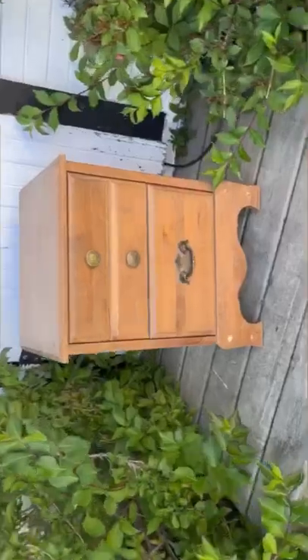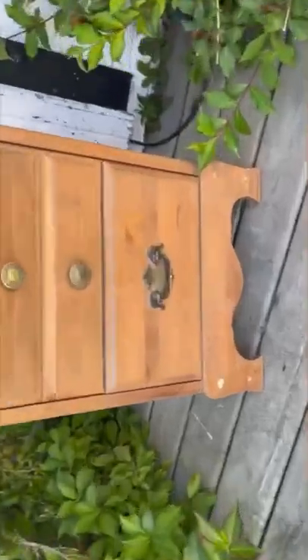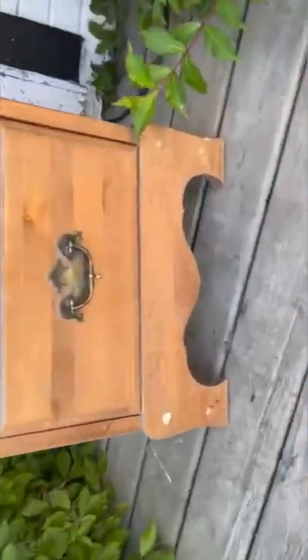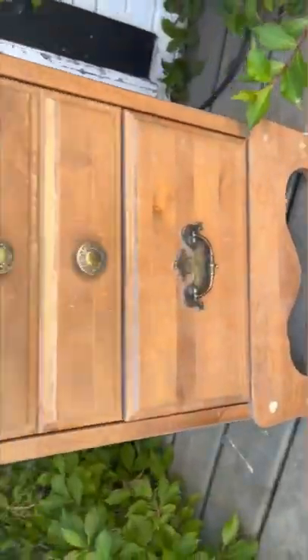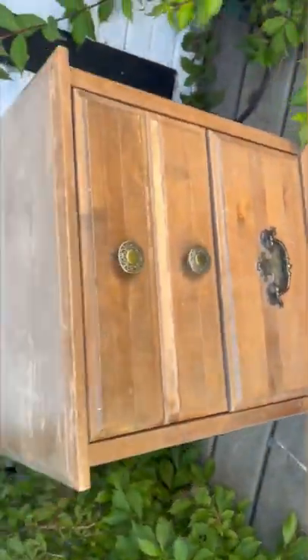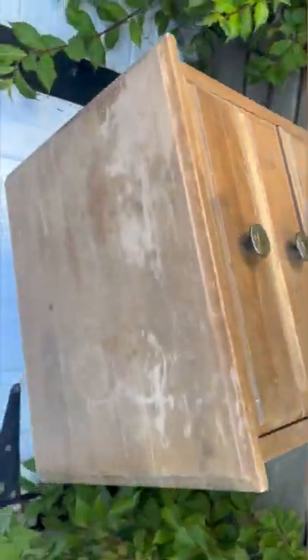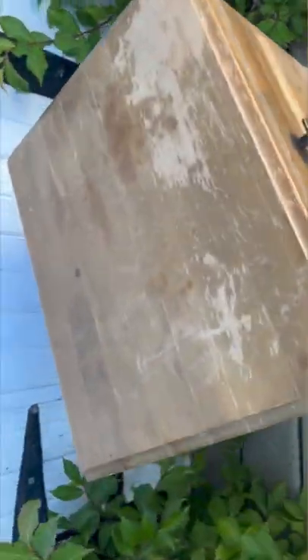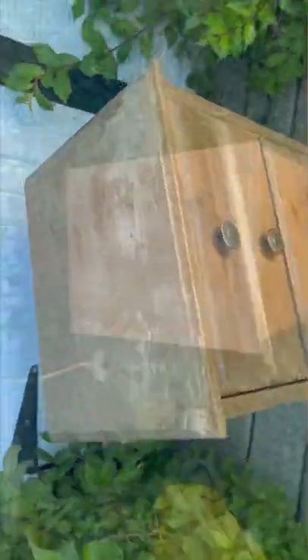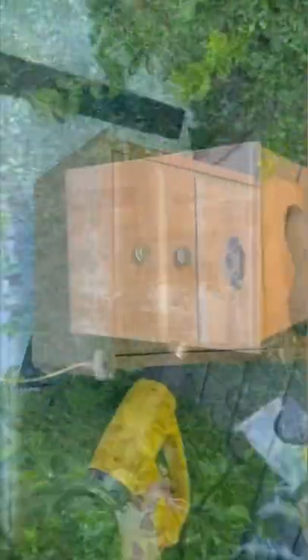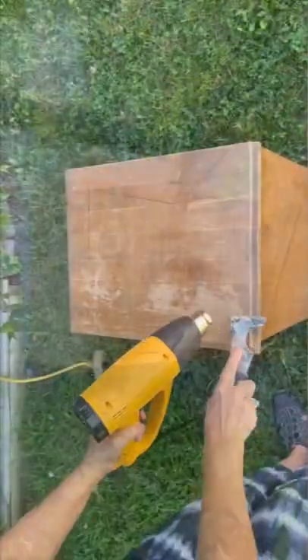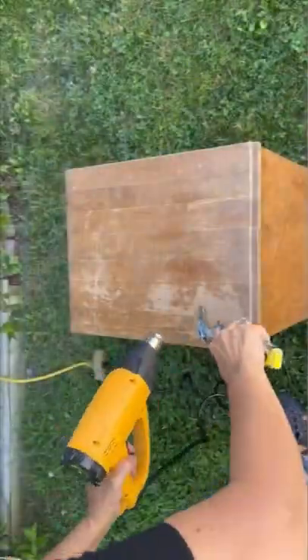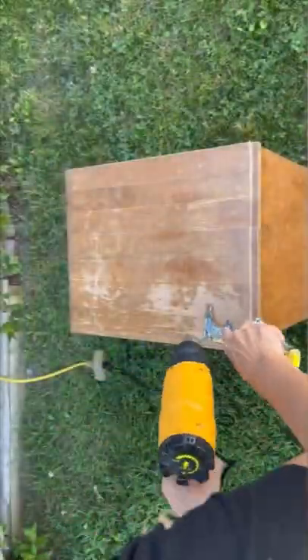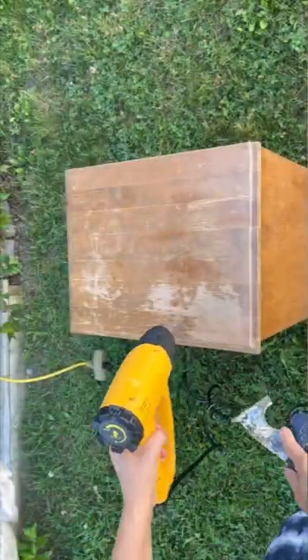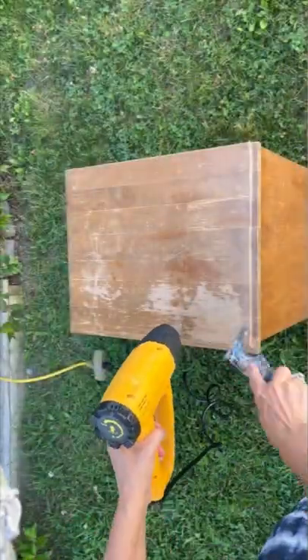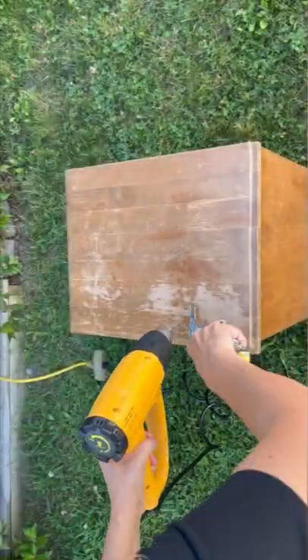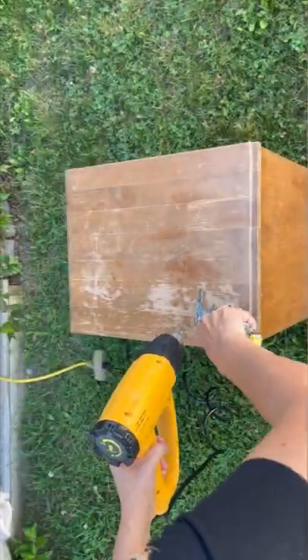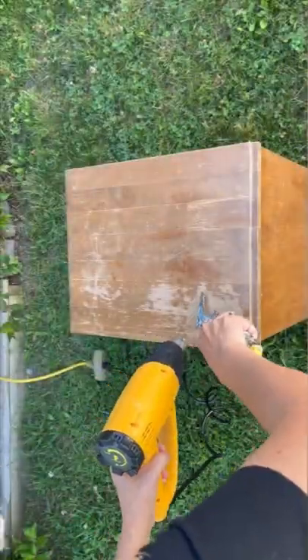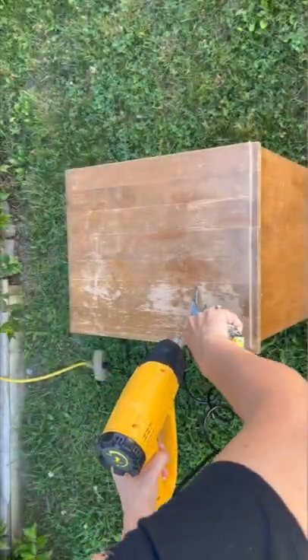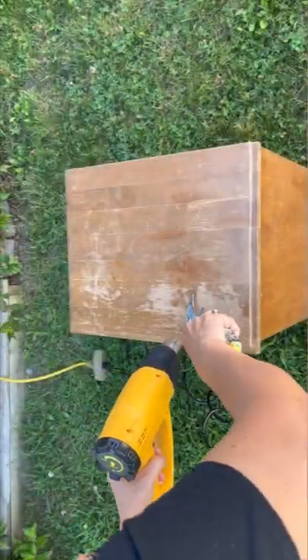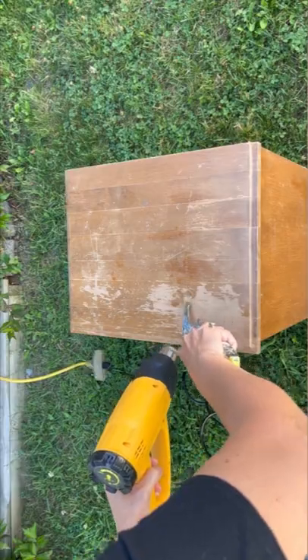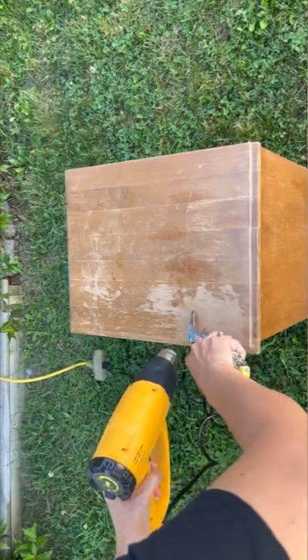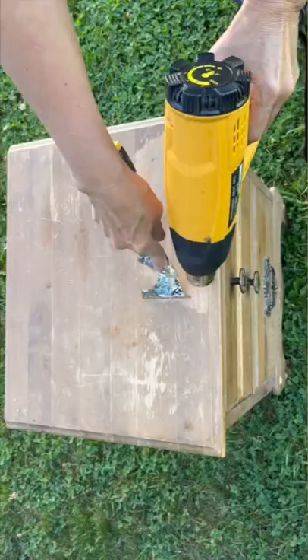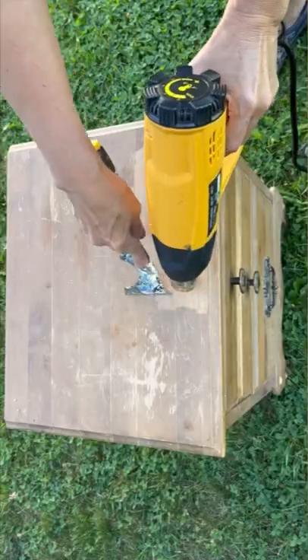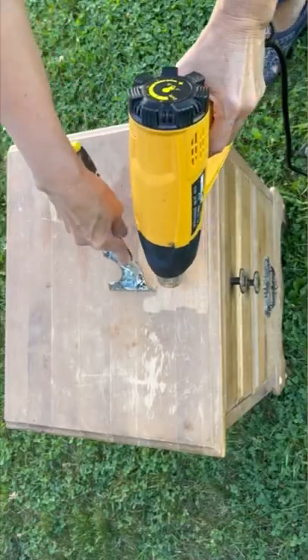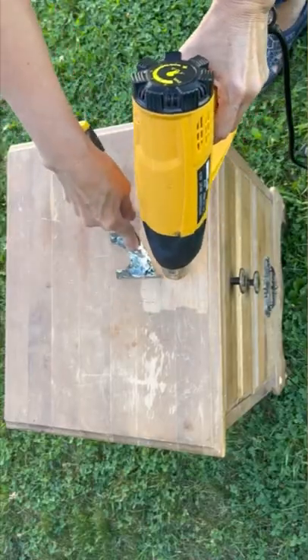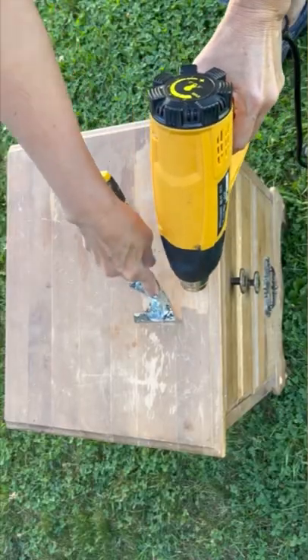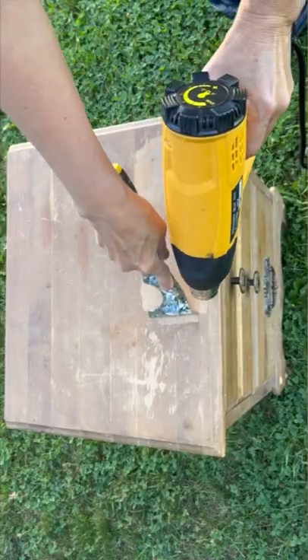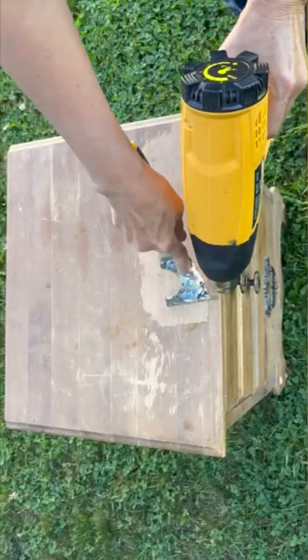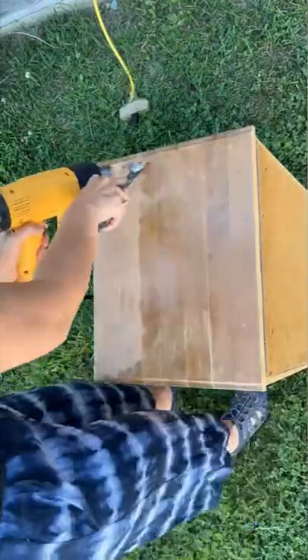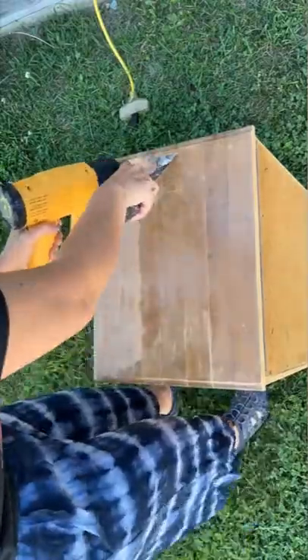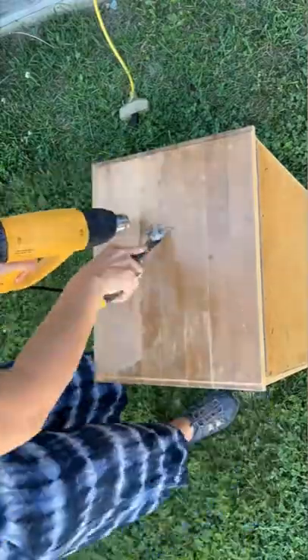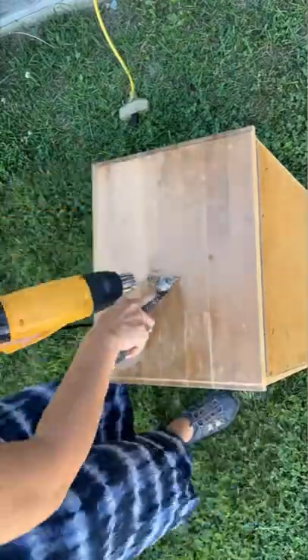There's nothing better than finding something on the side of the road that you know you can fix up and make it beautiful again. I found this end table and I knew I could give it another life.